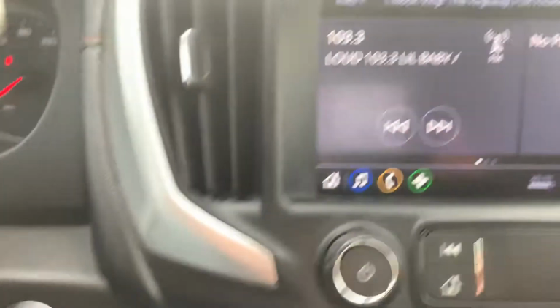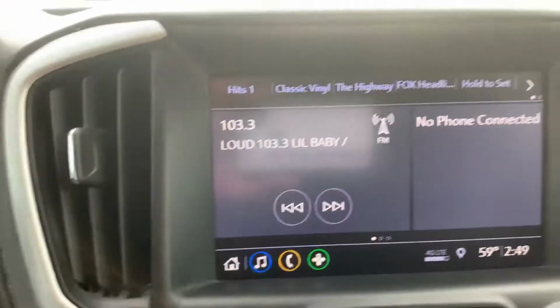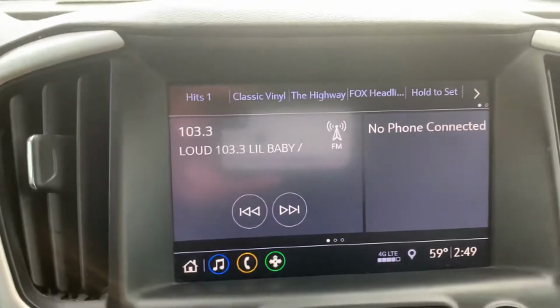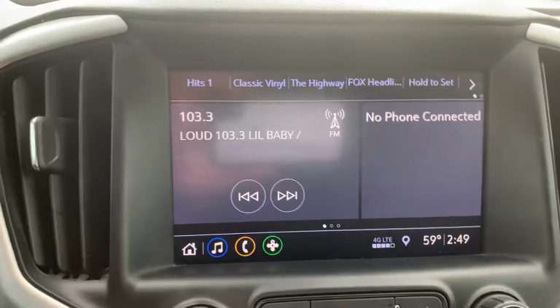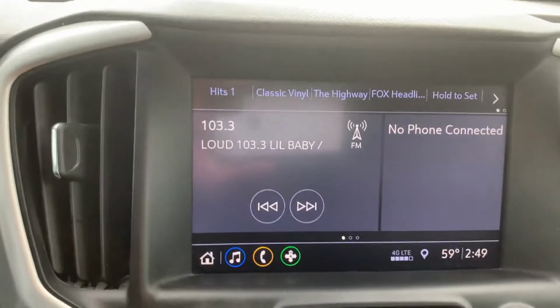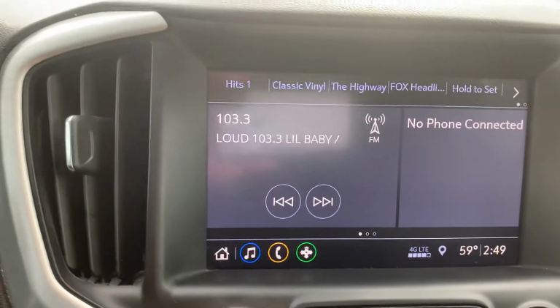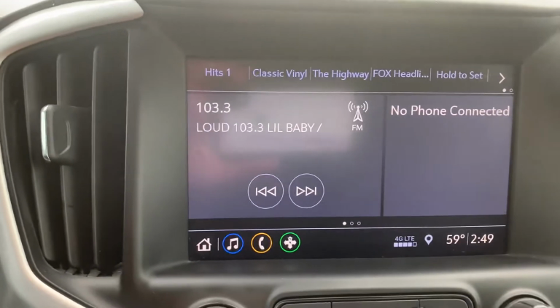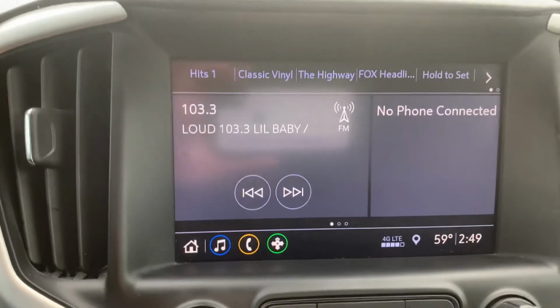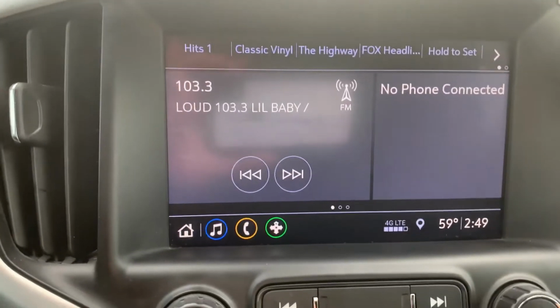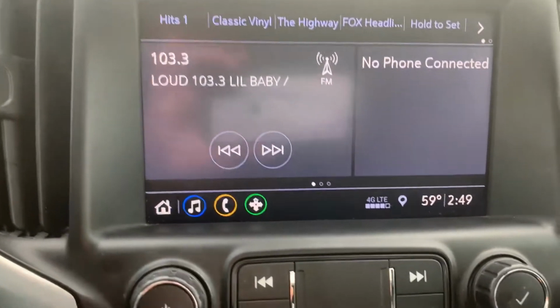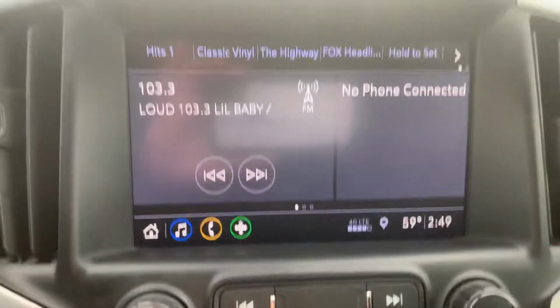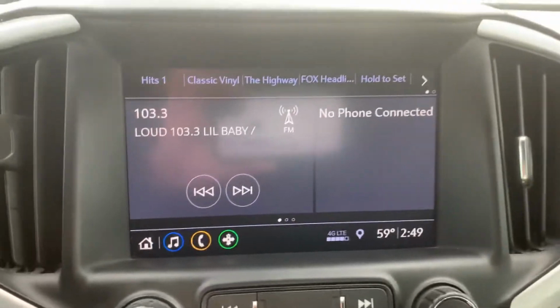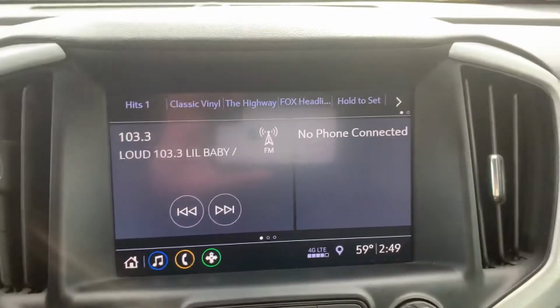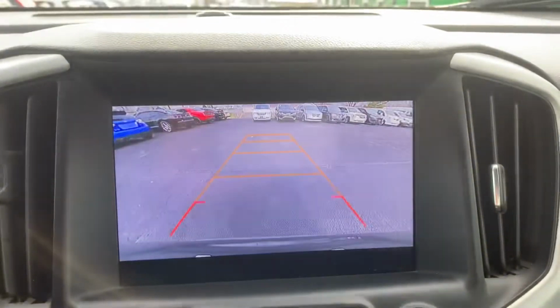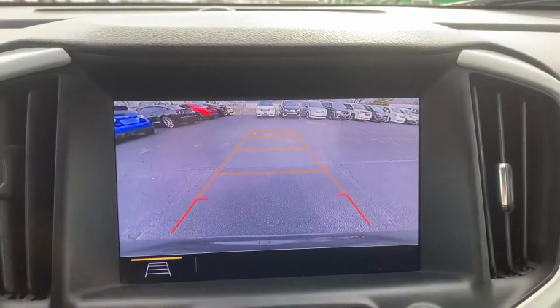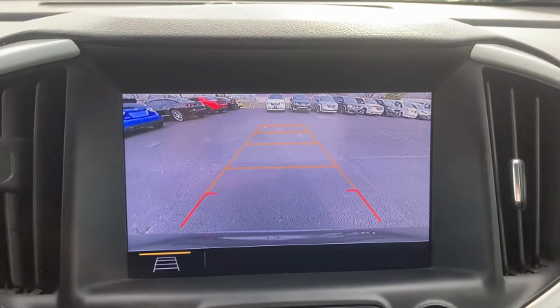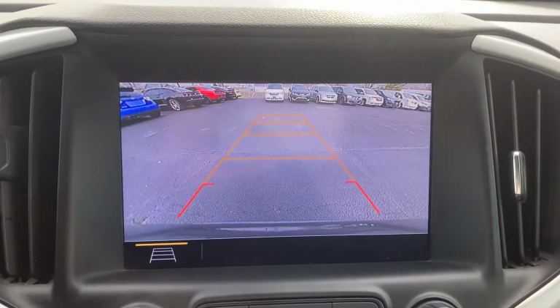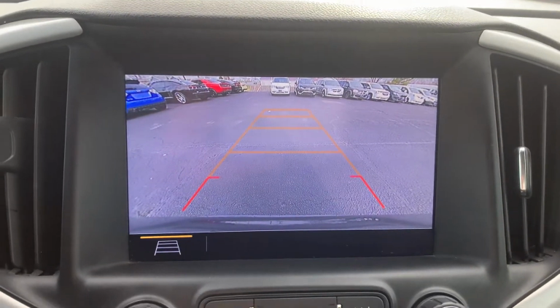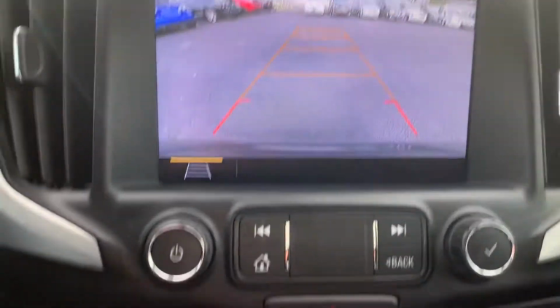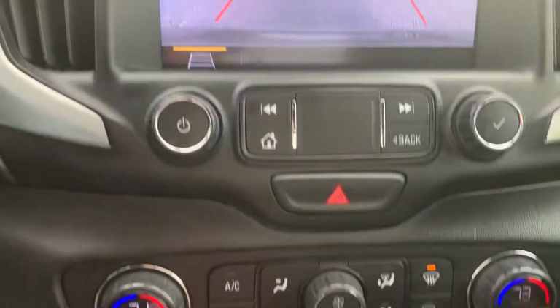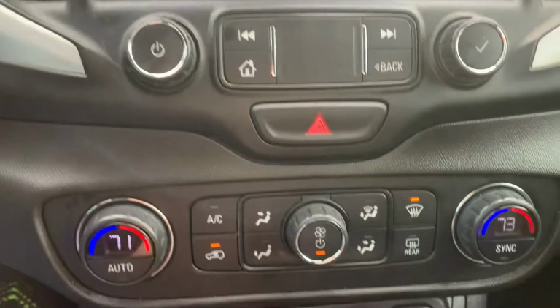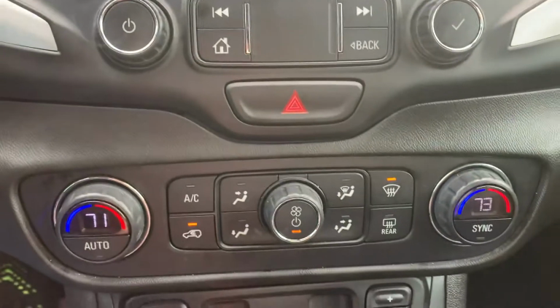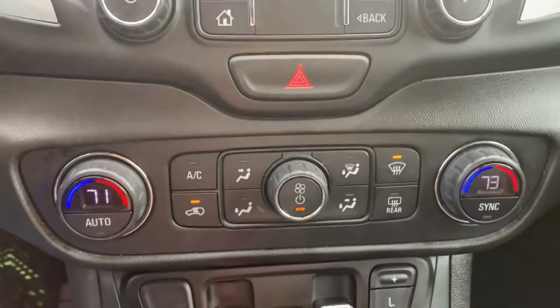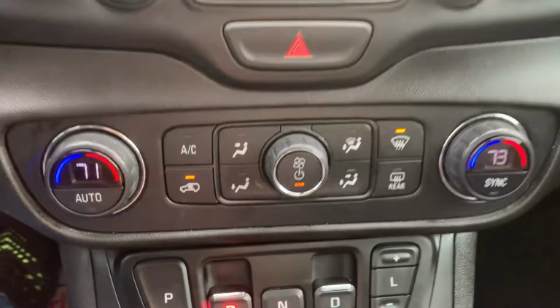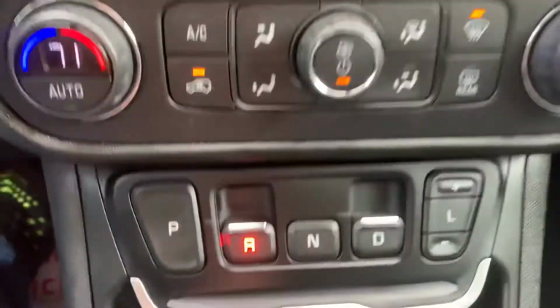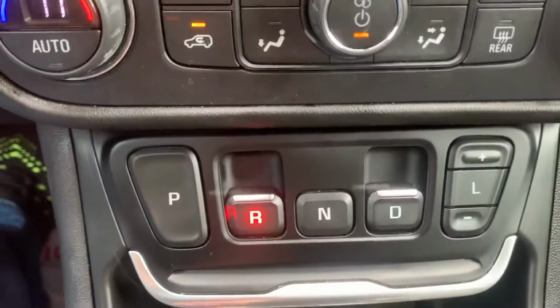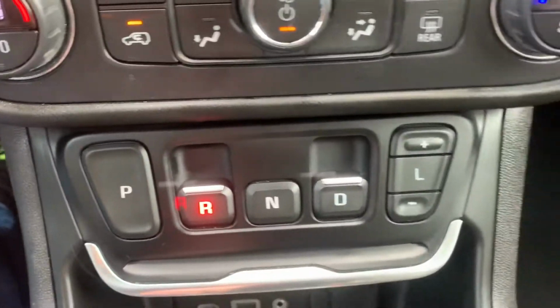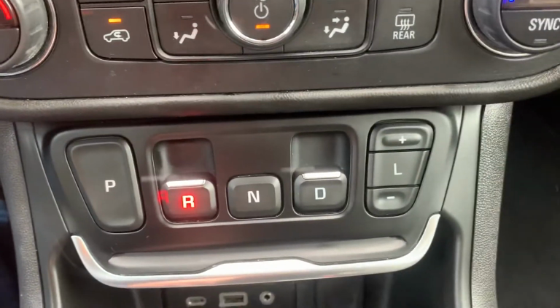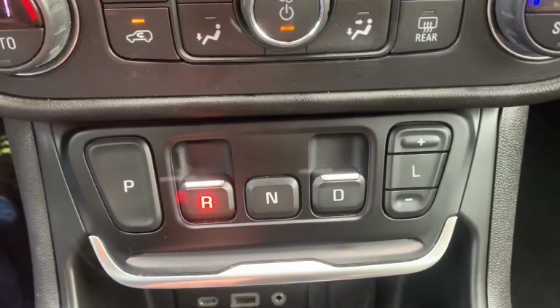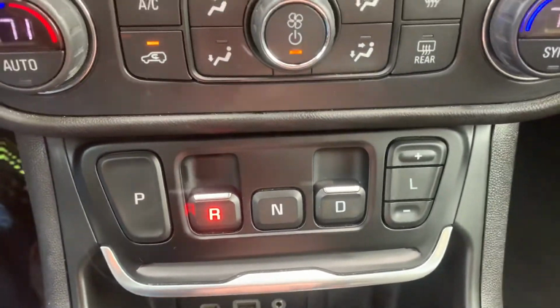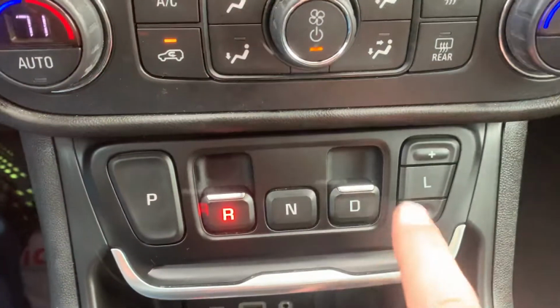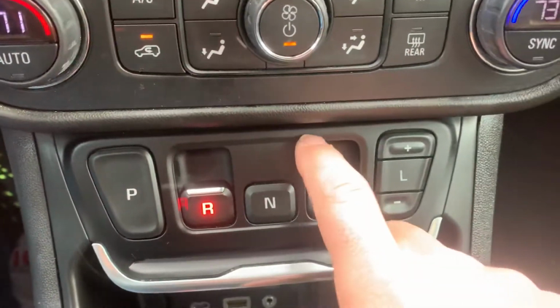It's got the touchscreen with Apple CarPlay and Android Auto features, a backup camera, dual climate control, and it has the new shift setup here — it's pretty cool.